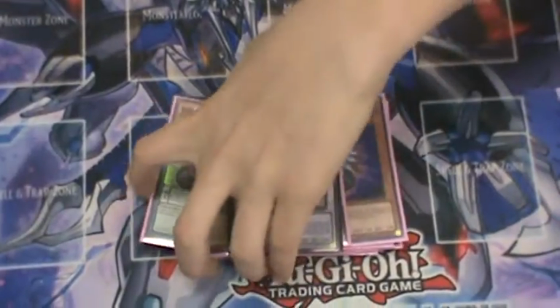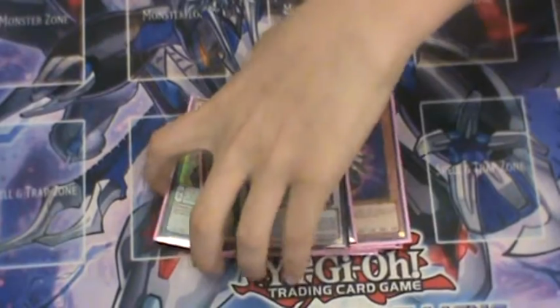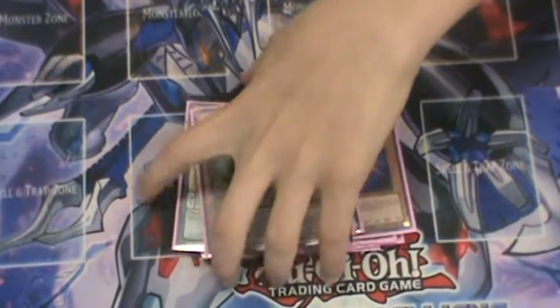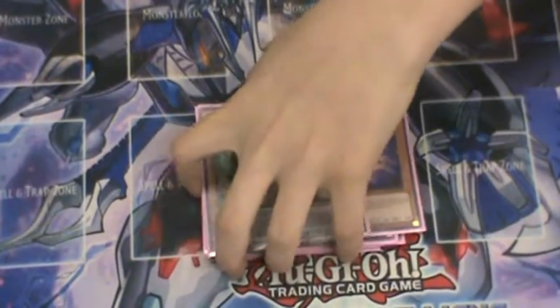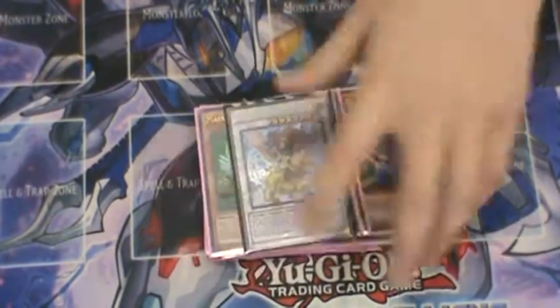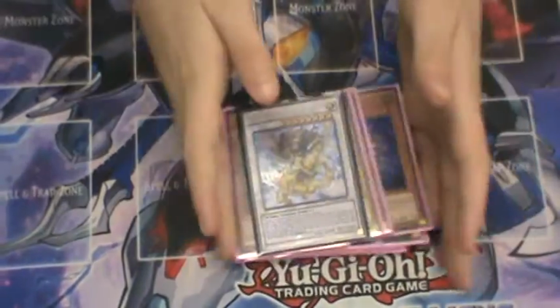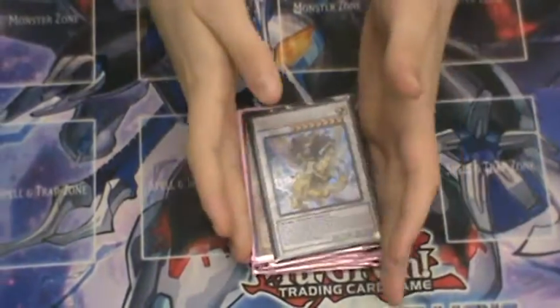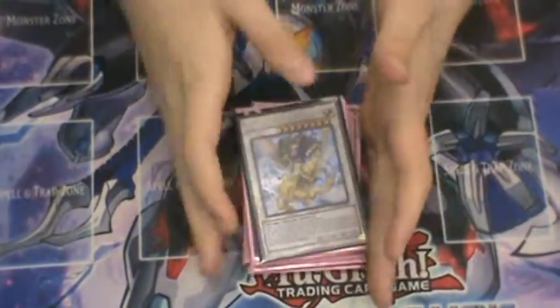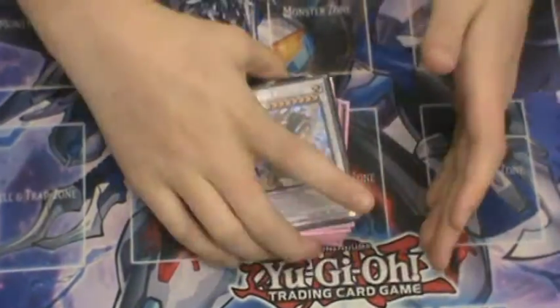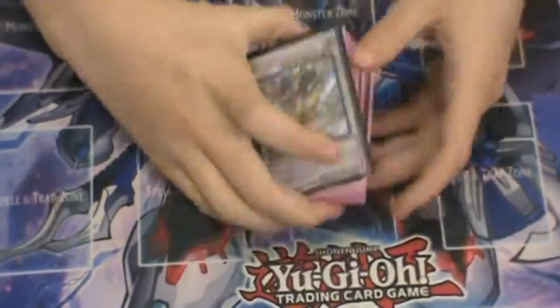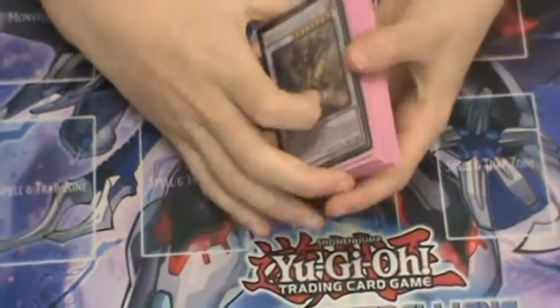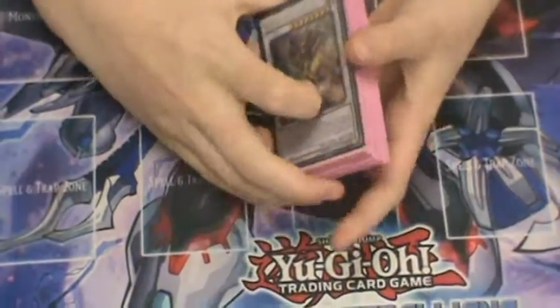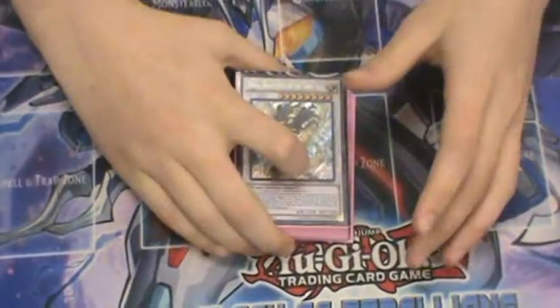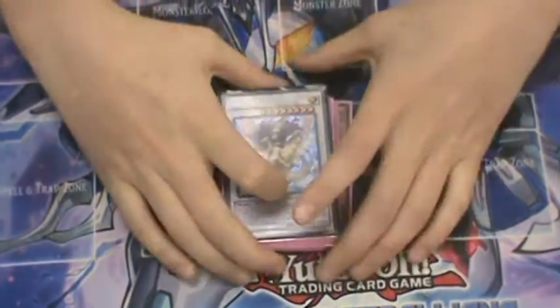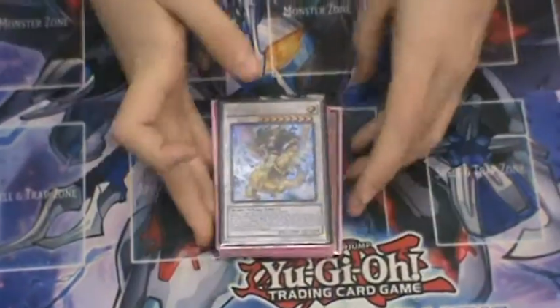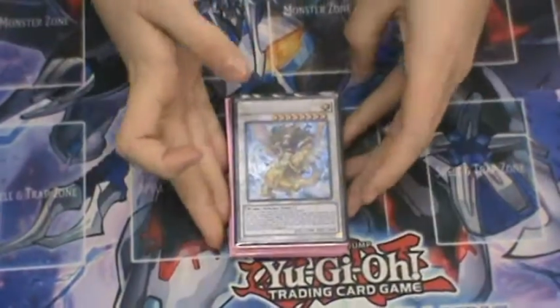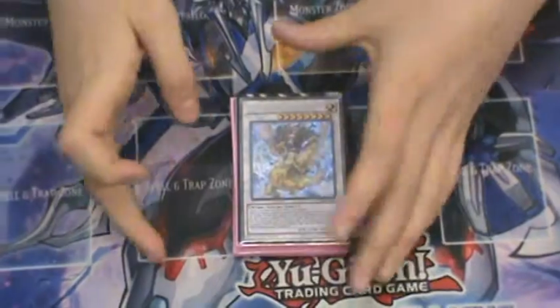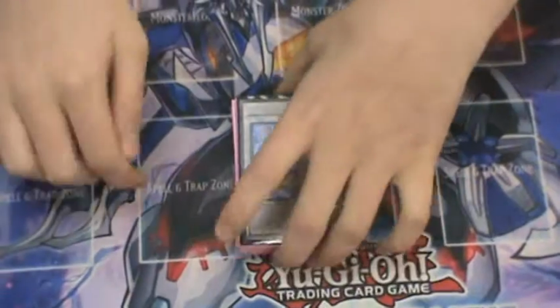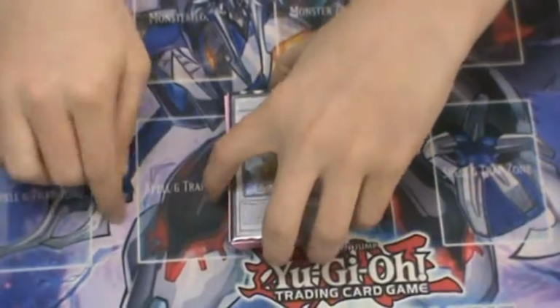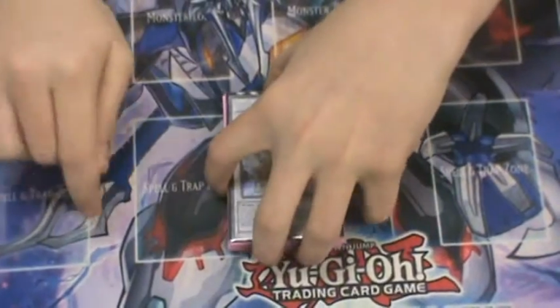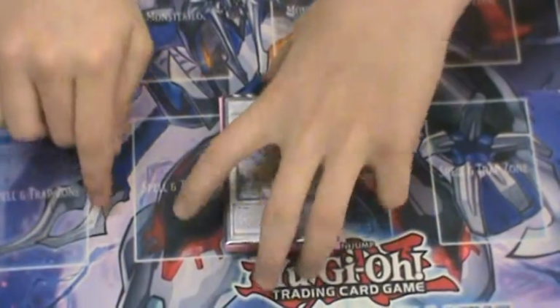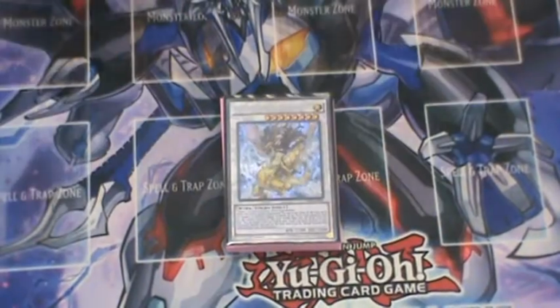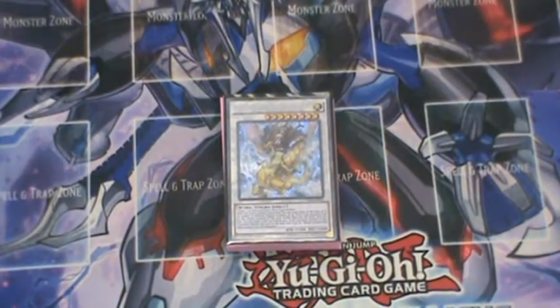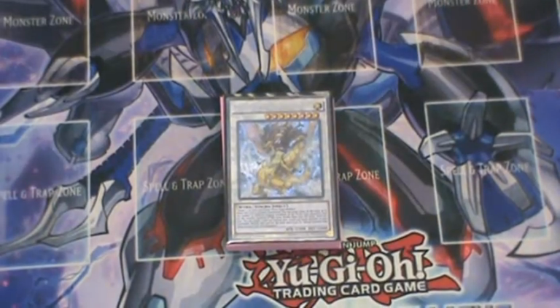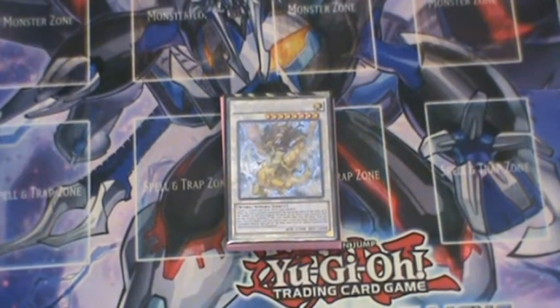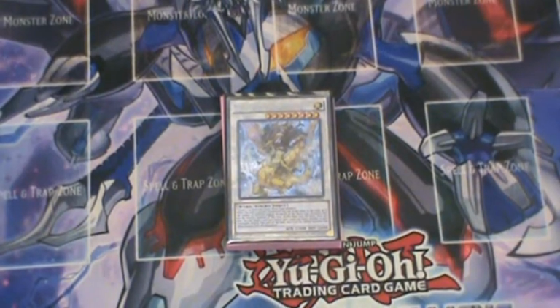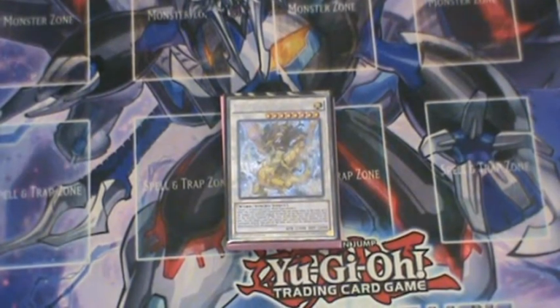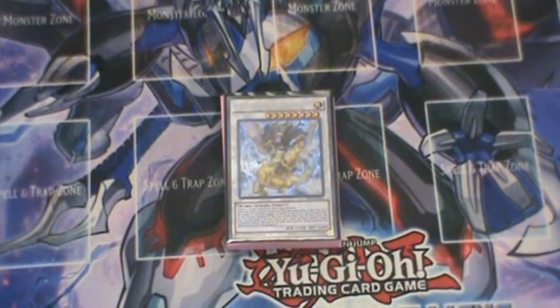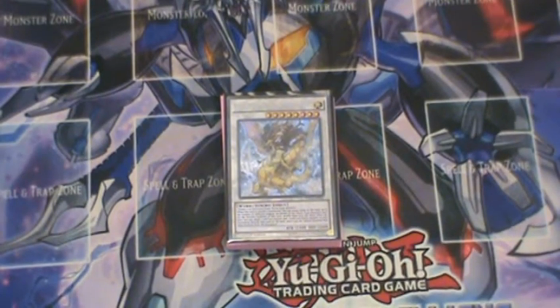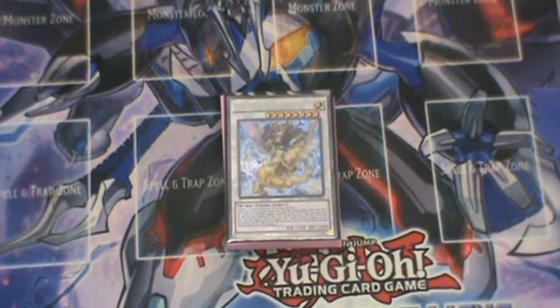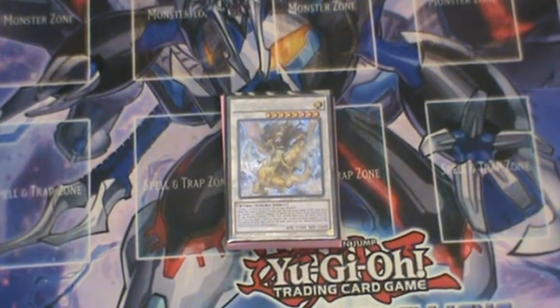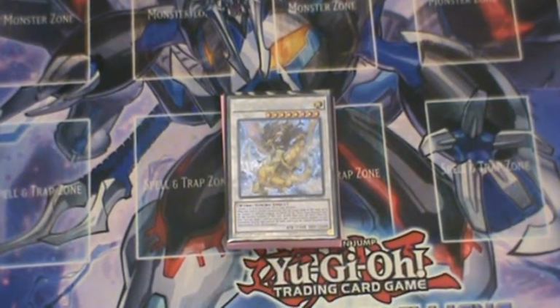Baxia's second effect lets you pop one card you control to Special Summon one Level 4 monster from your Graveyard, so you can Special Summon the Masked Chameleon back to make an Ignister next turn. And if you pop a Plushfire, you can plus even more.